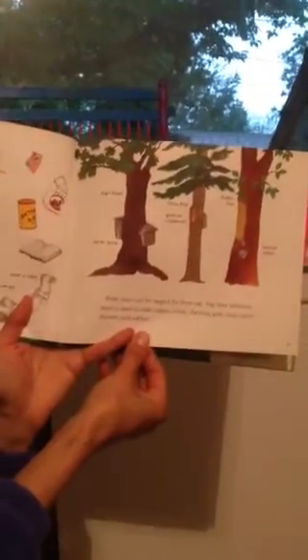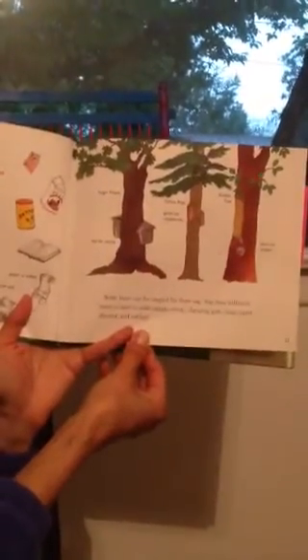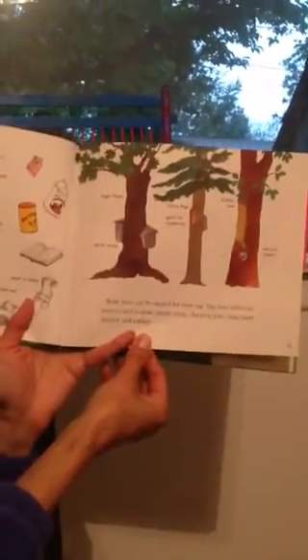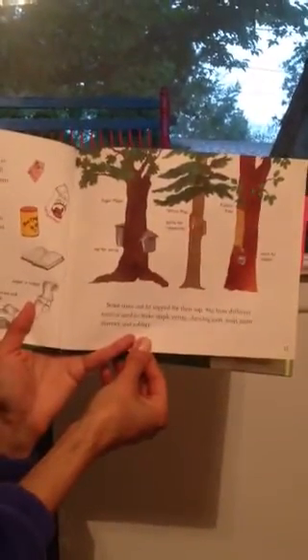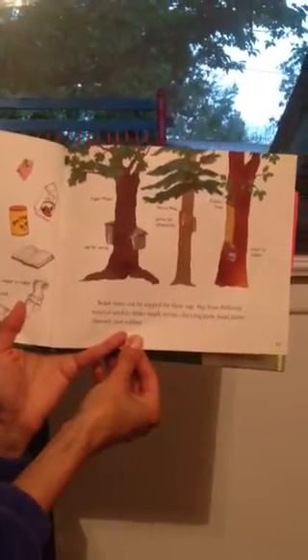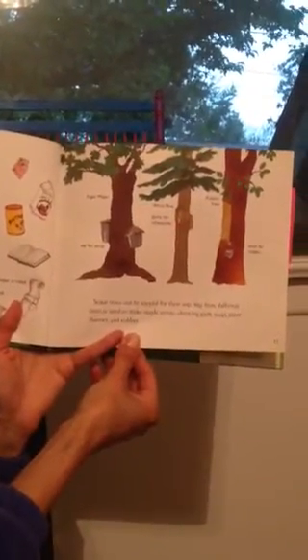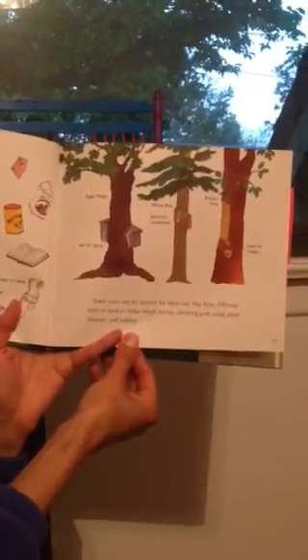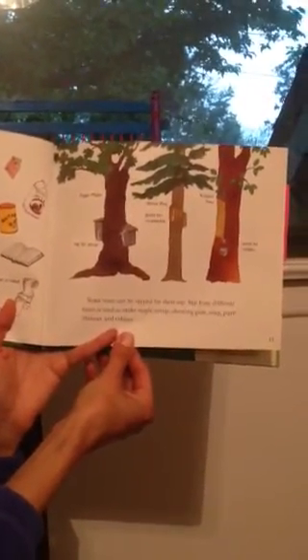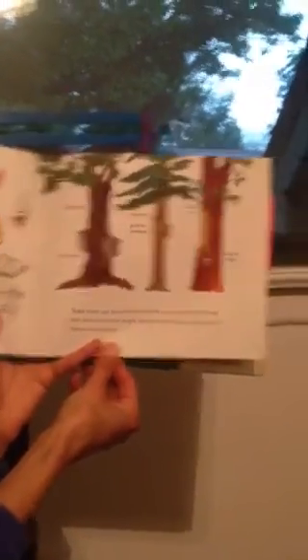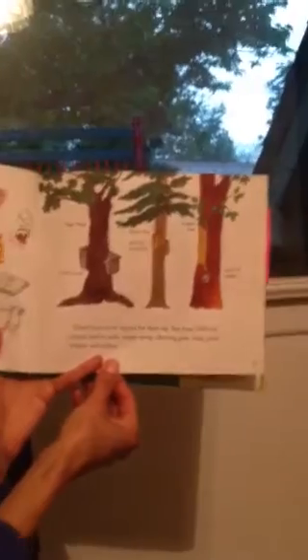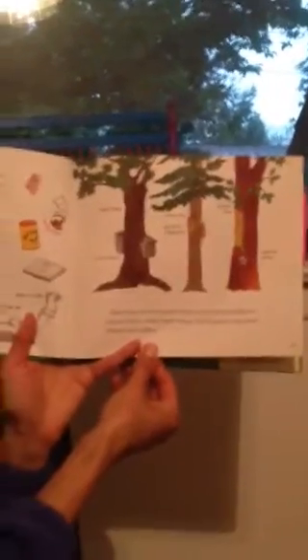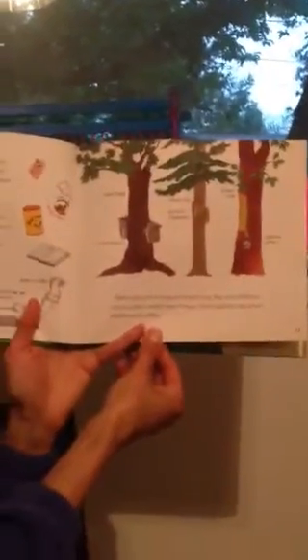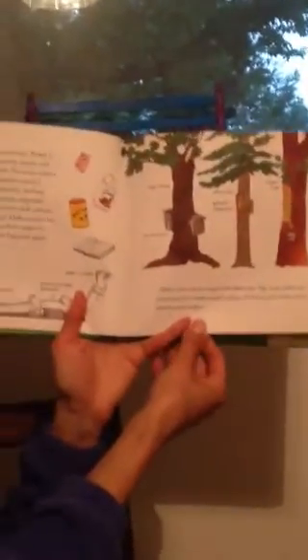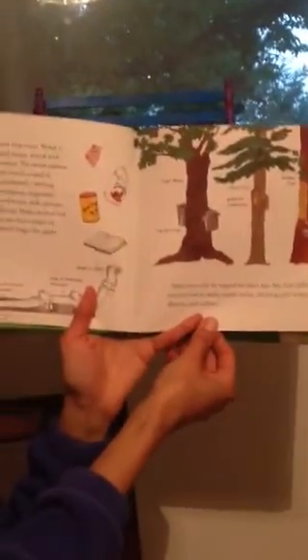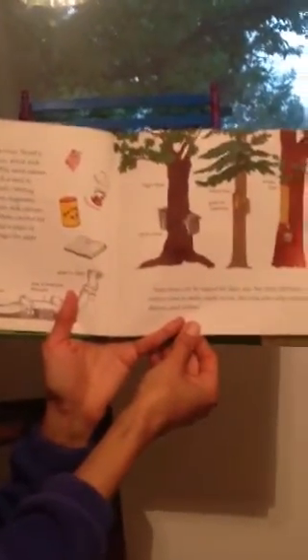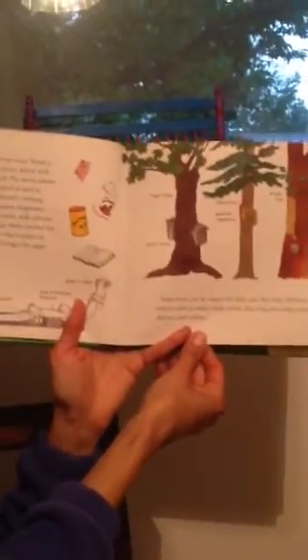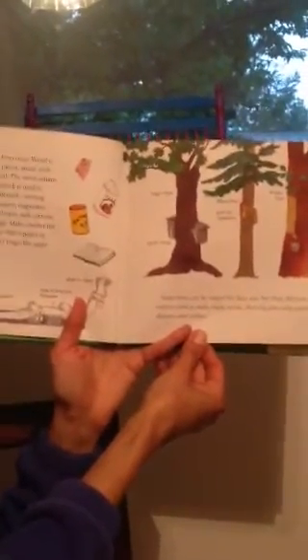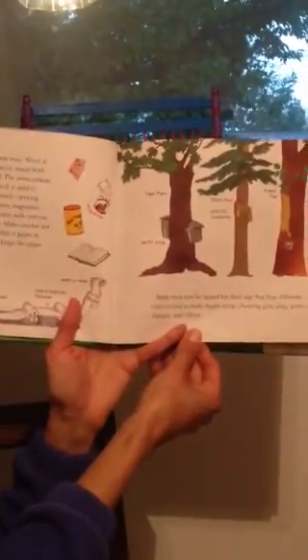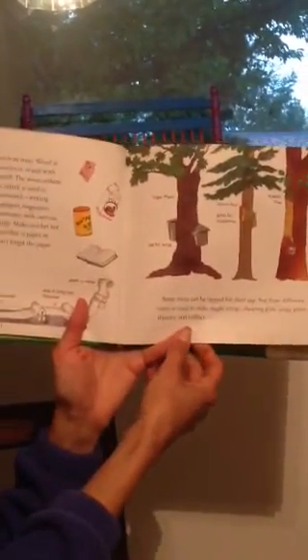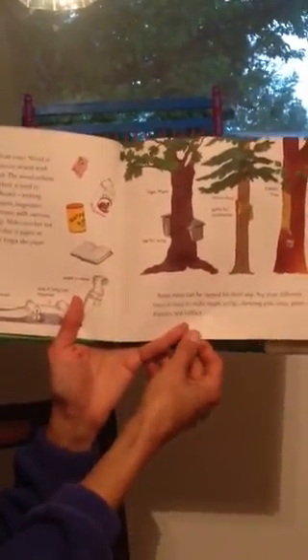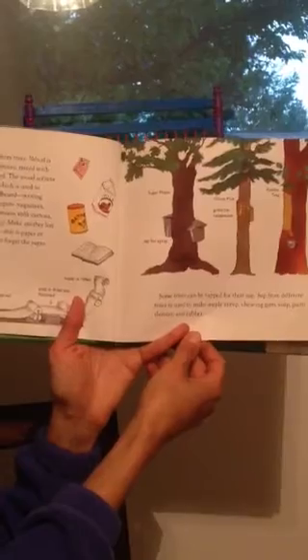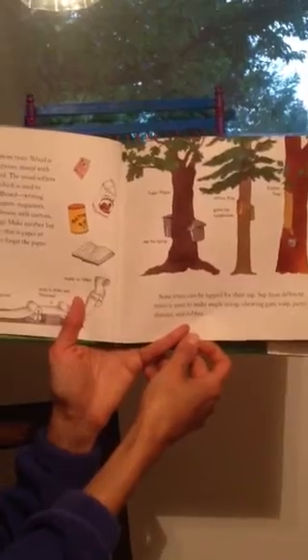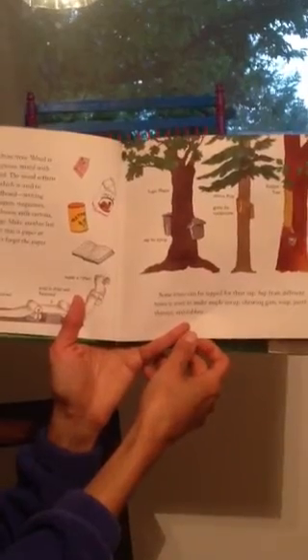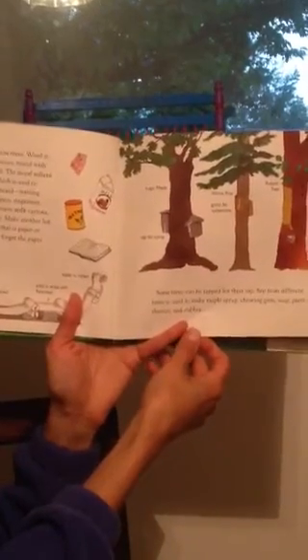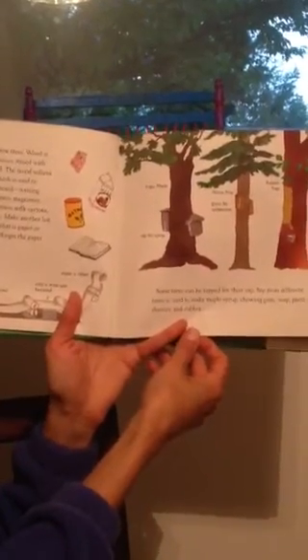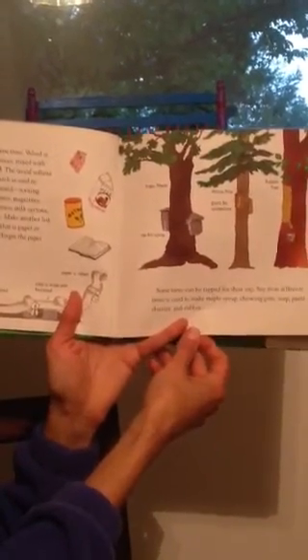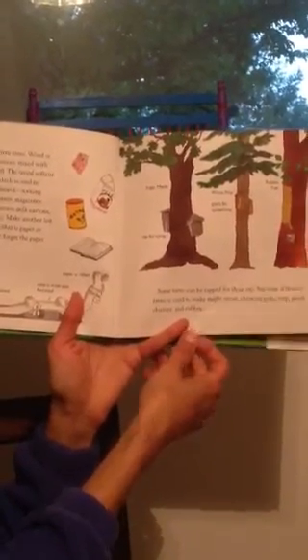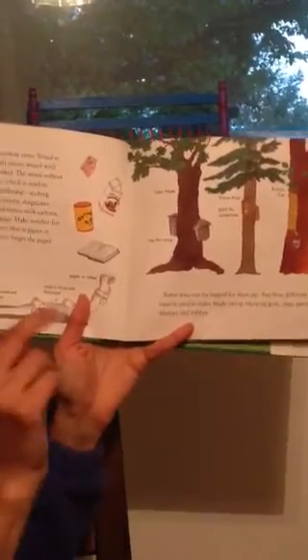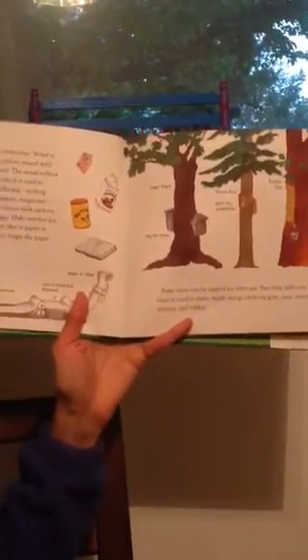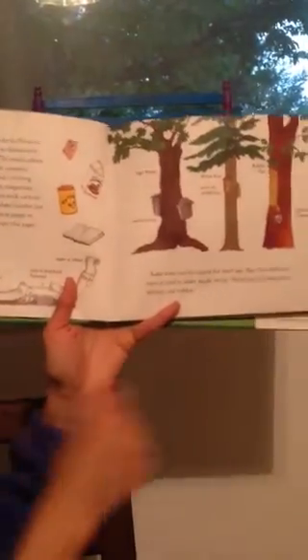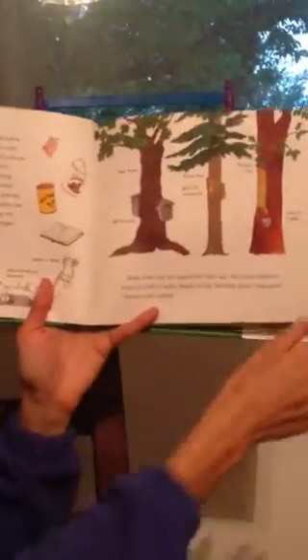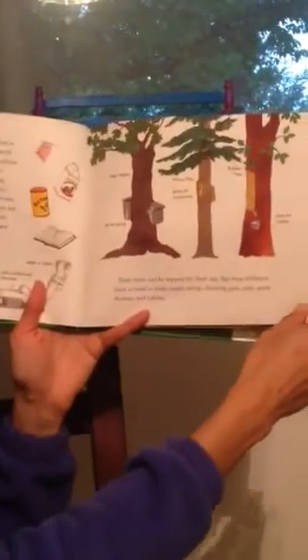Writing paper, books, newspapers, magazines, paper towels, cereal boxes, your carton of milk, and many other things. Make another list of everything you see that is paper or cardboard — and don't forget the paper you're writing on.